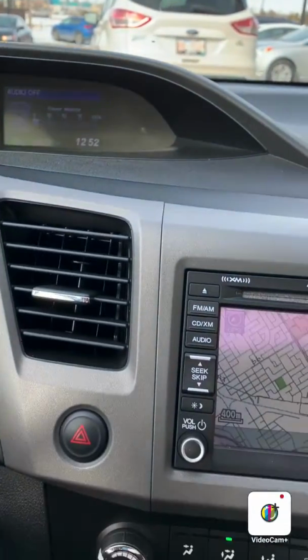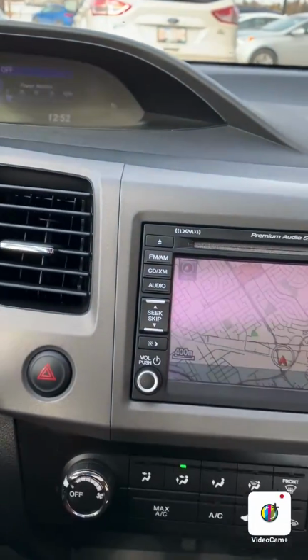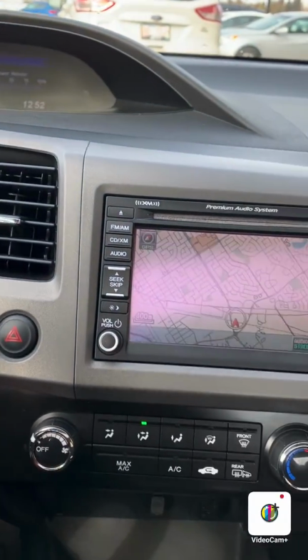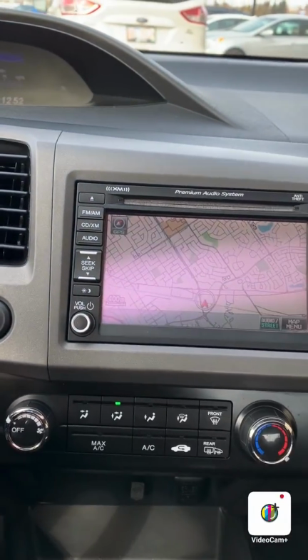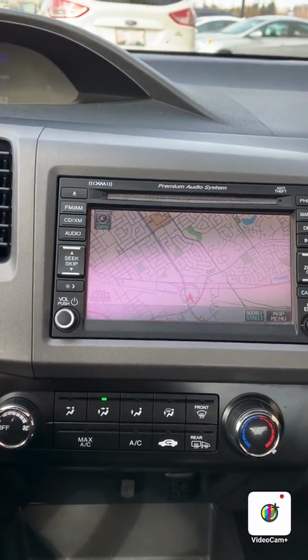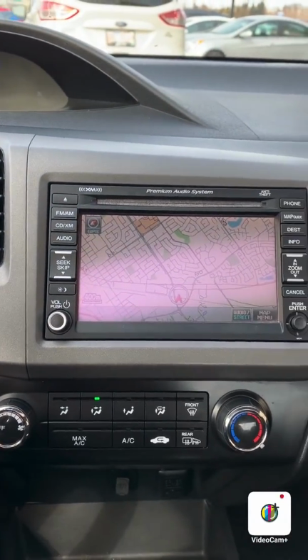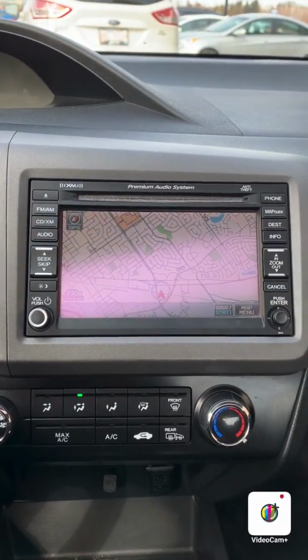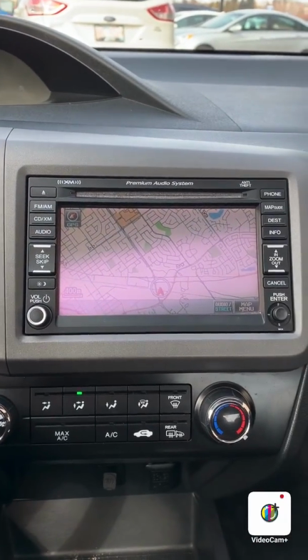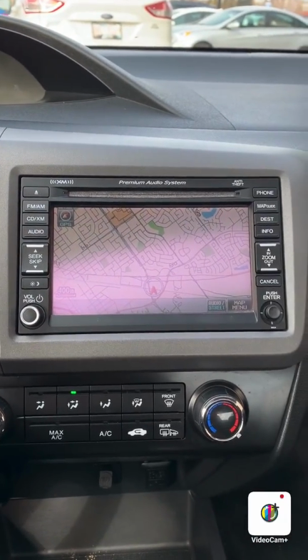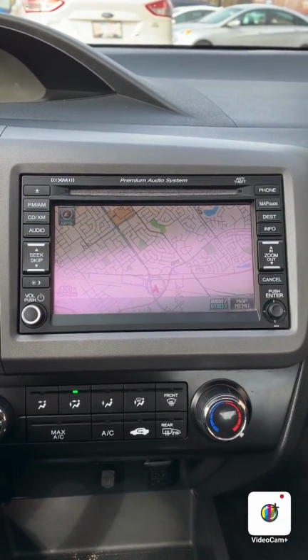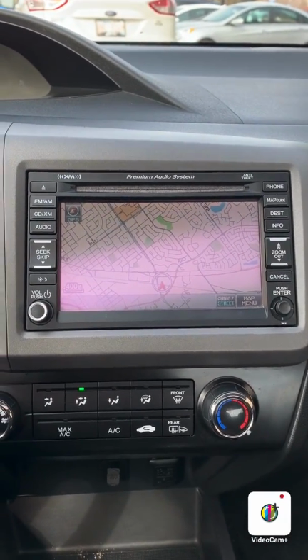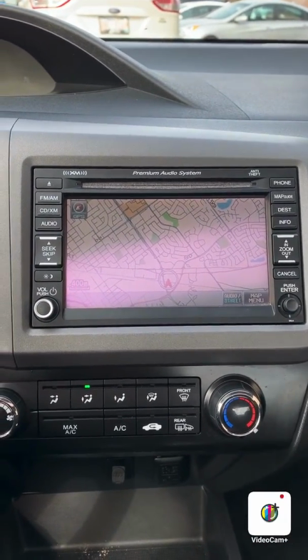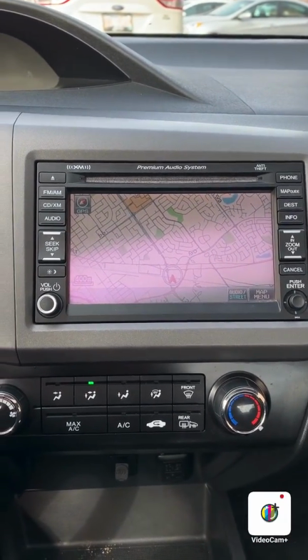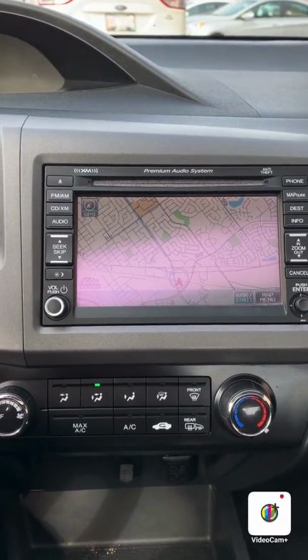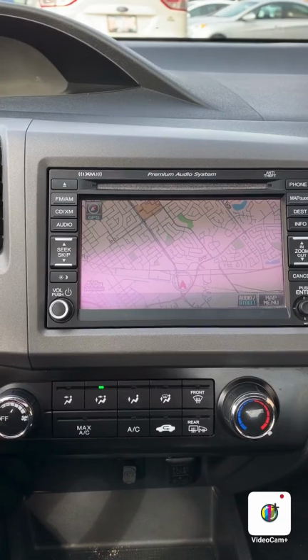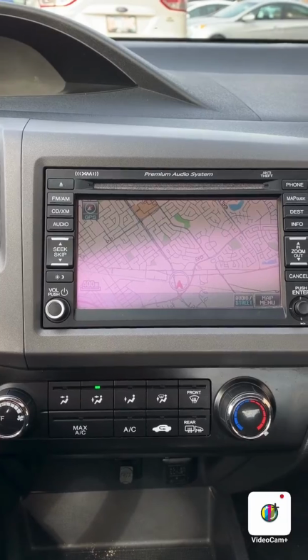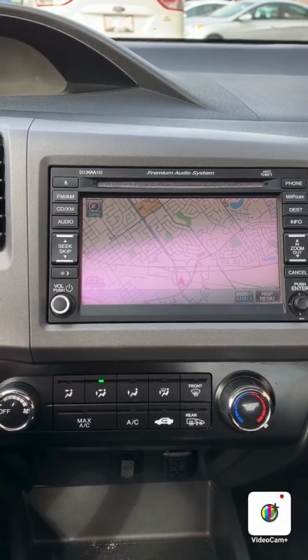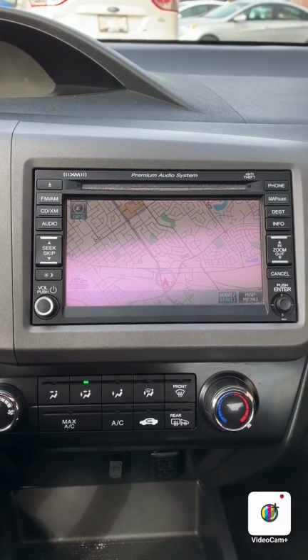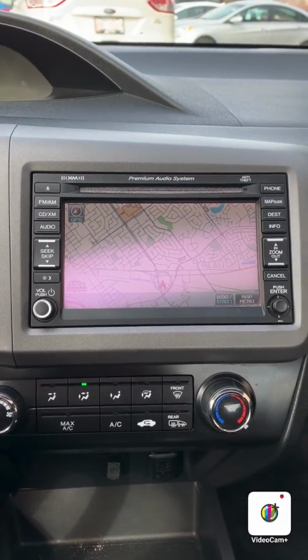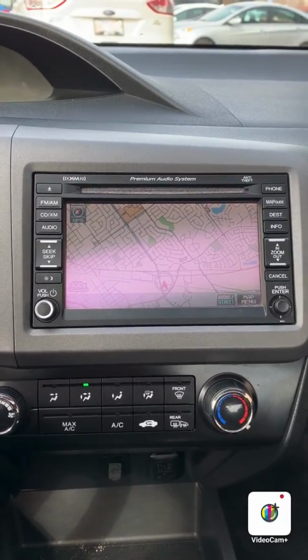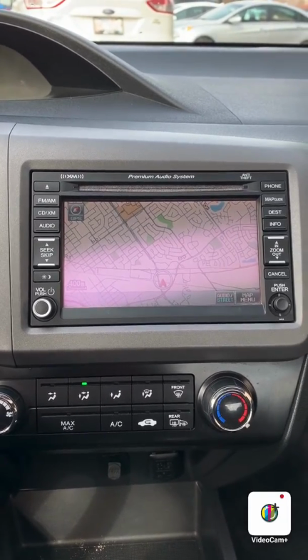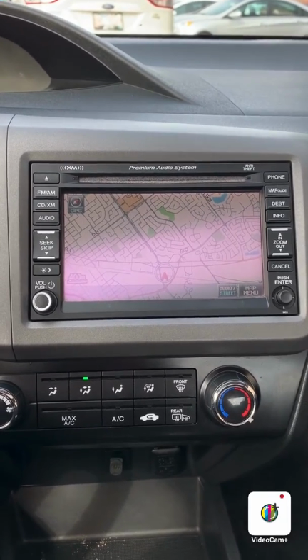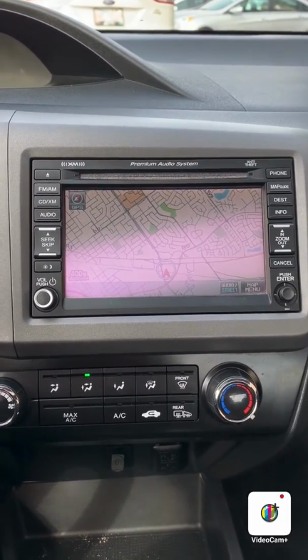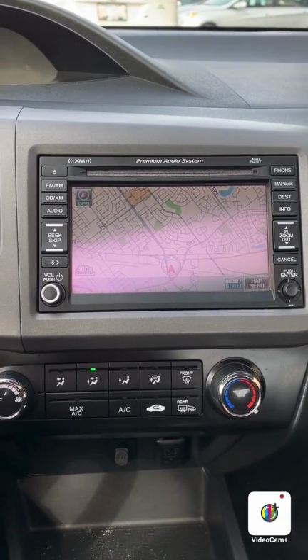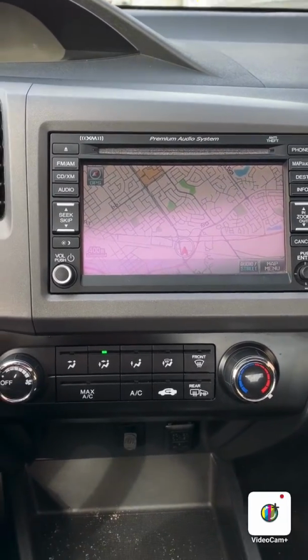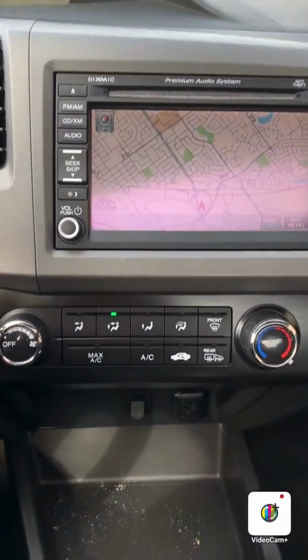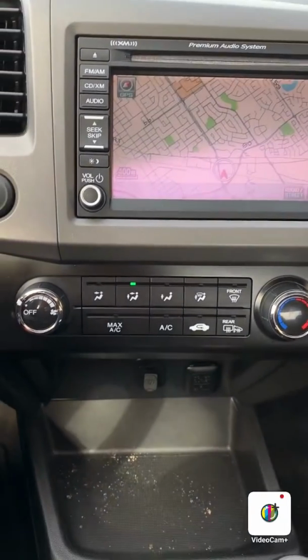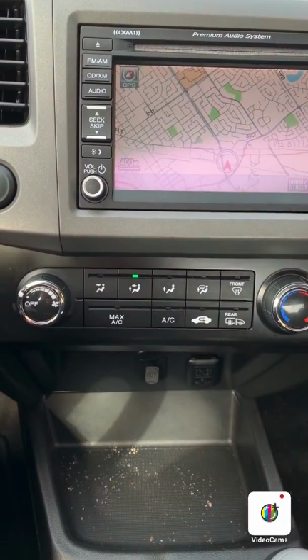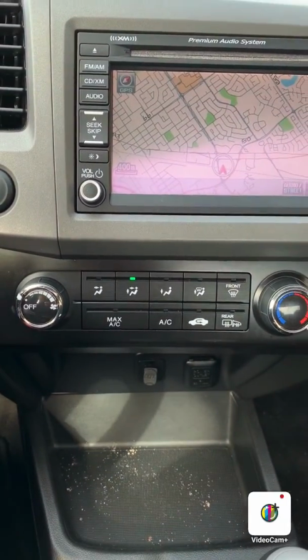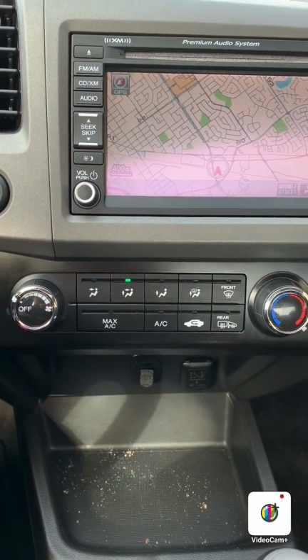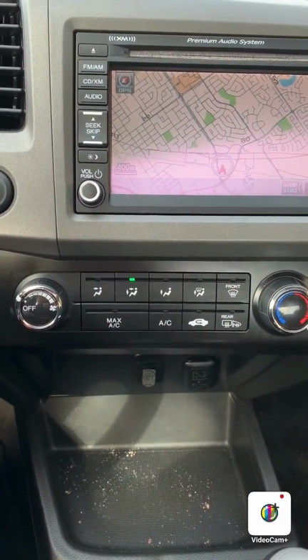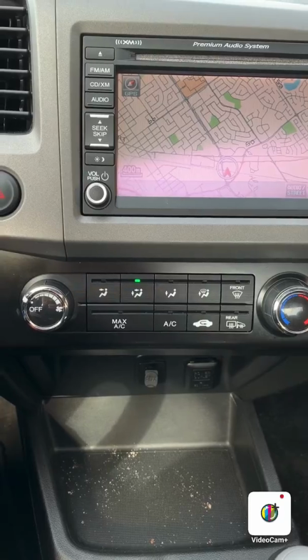Right here you have your touchscreen head unit which is compatible with Bluetooth, satellite radio, has a navigation. Below that you have your climate control.